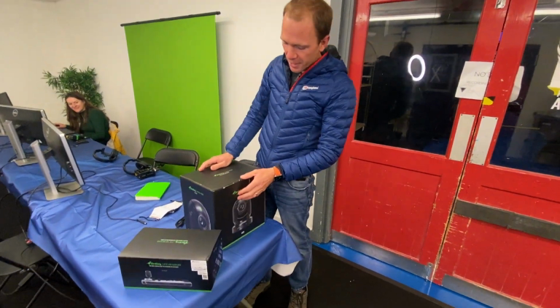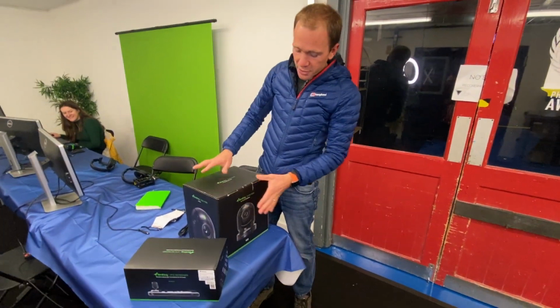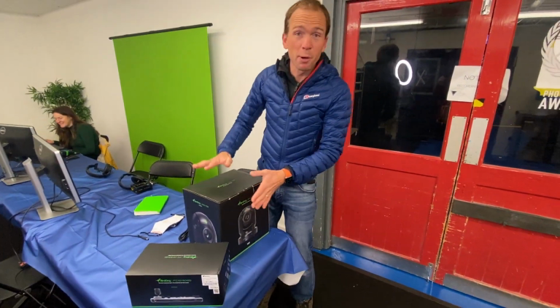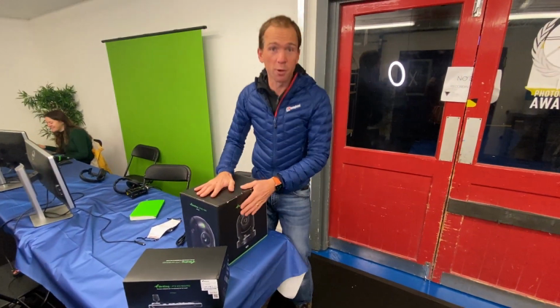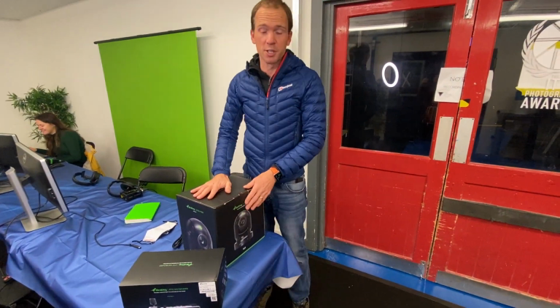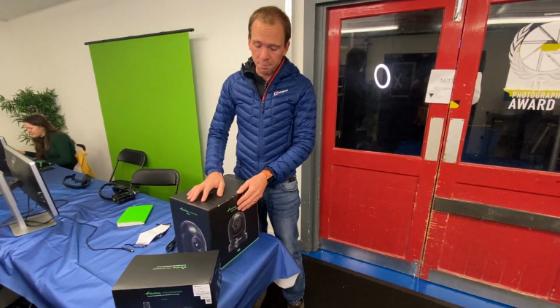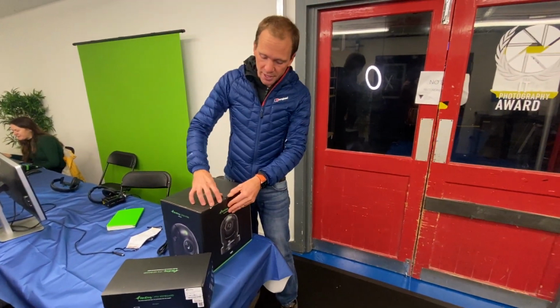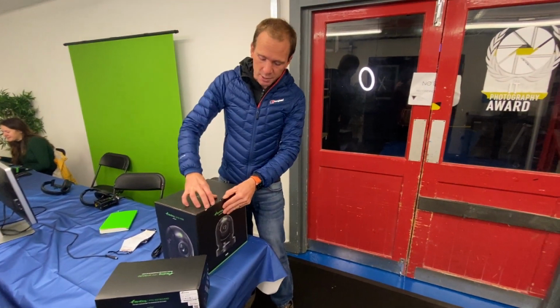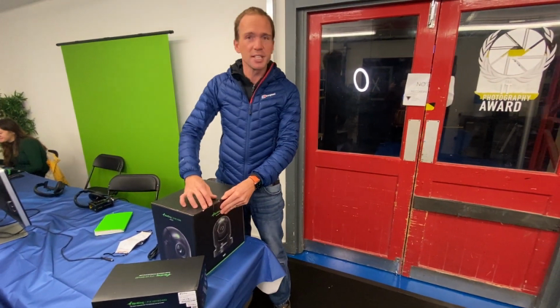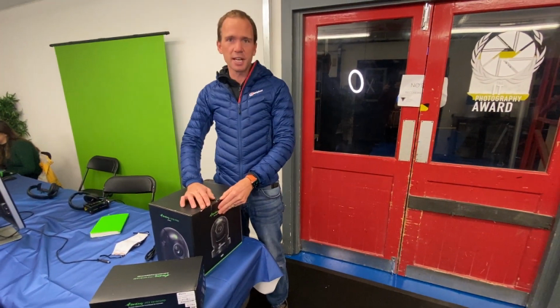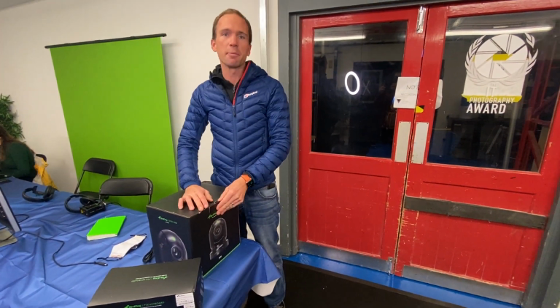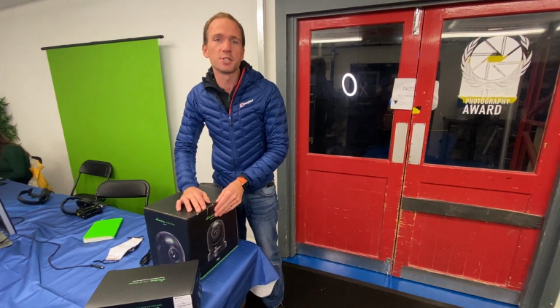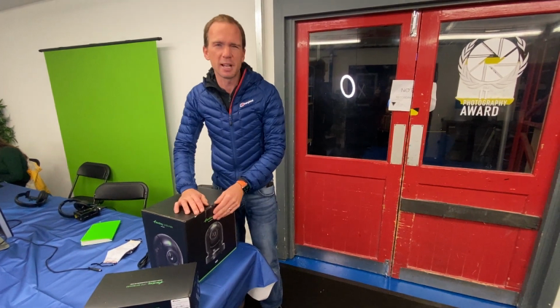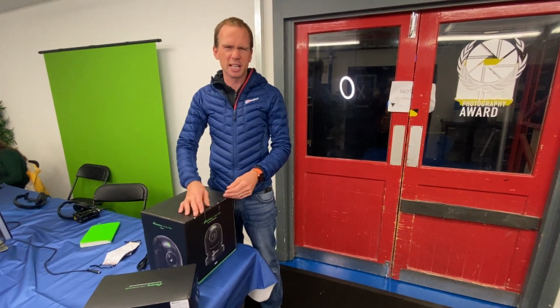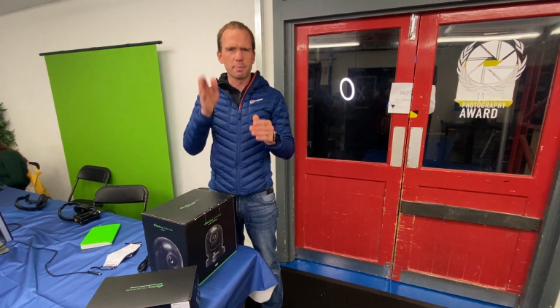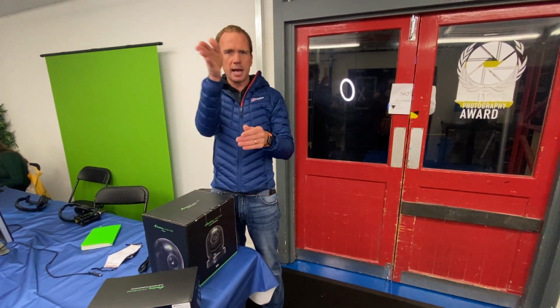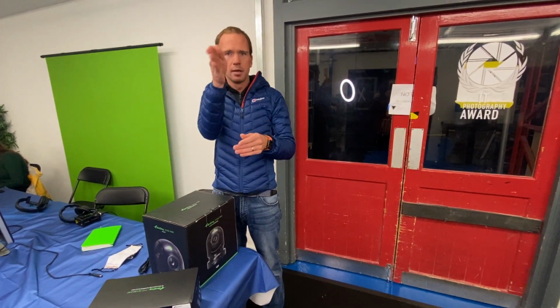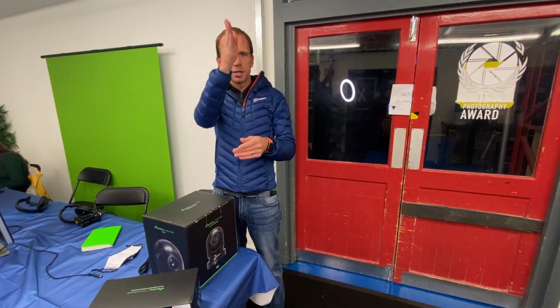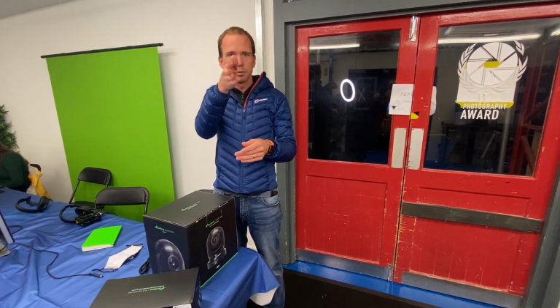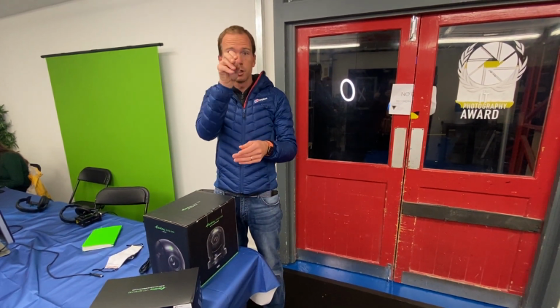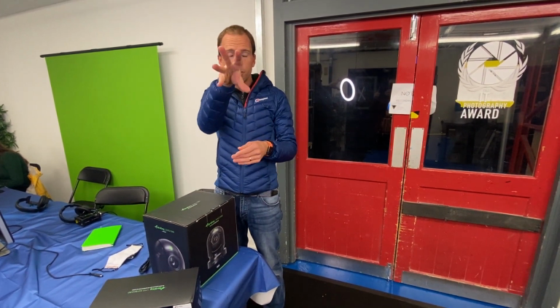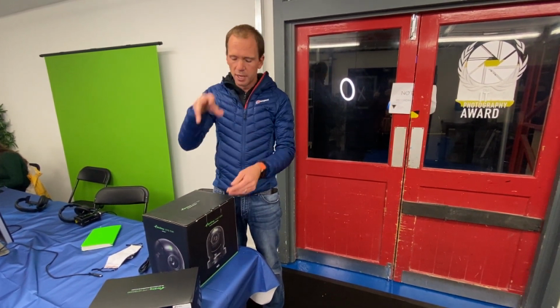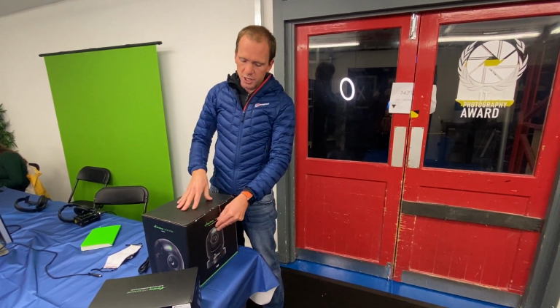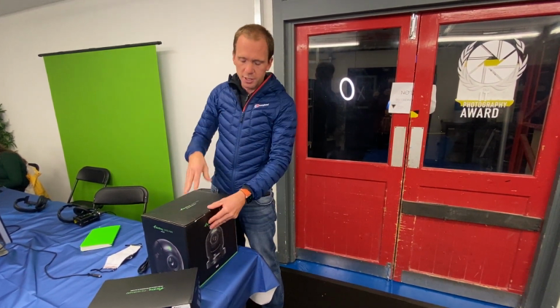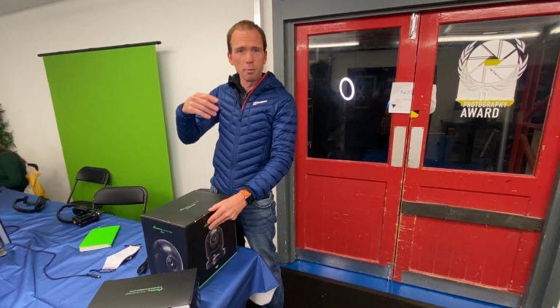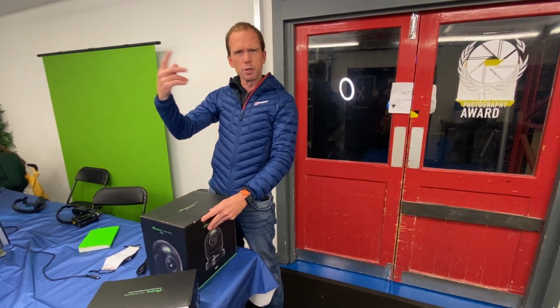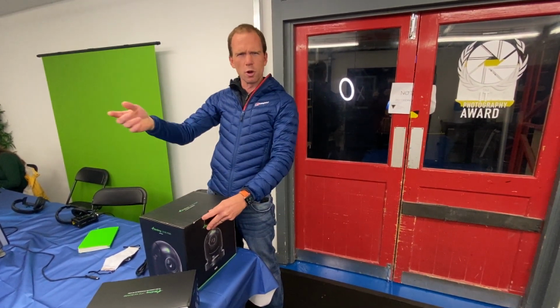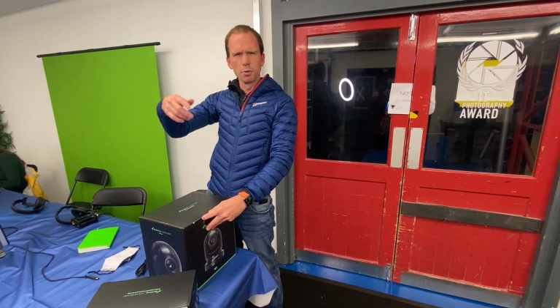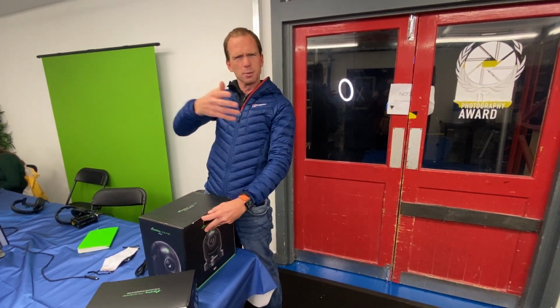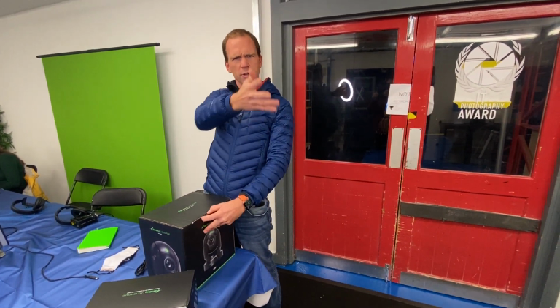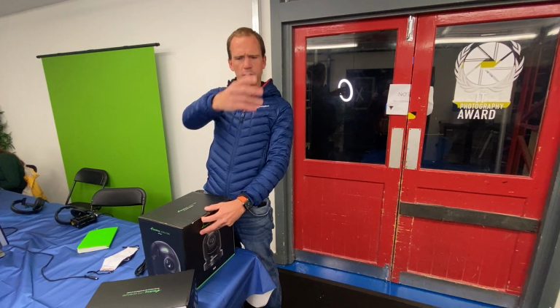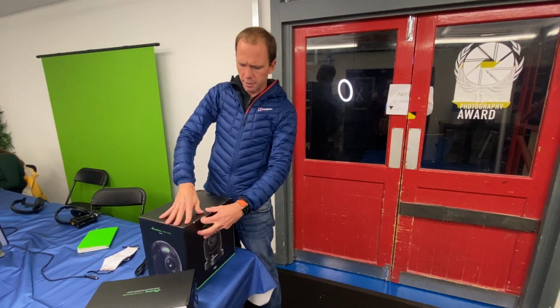This is a Bird Dog system. This is a PTZ camera system that stands for Pan, Tilt, Zoom, which is a remote control system for controlling cameras.